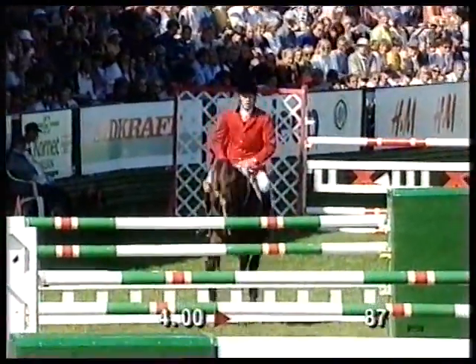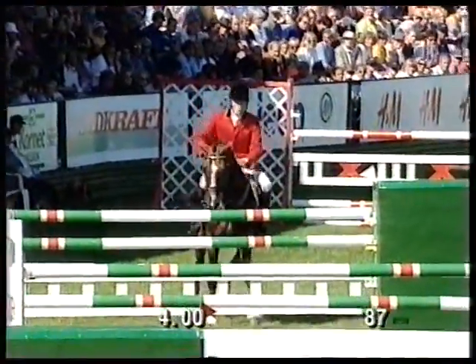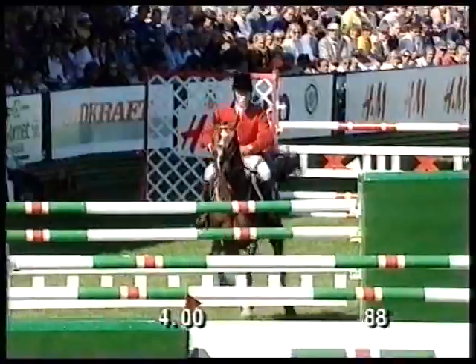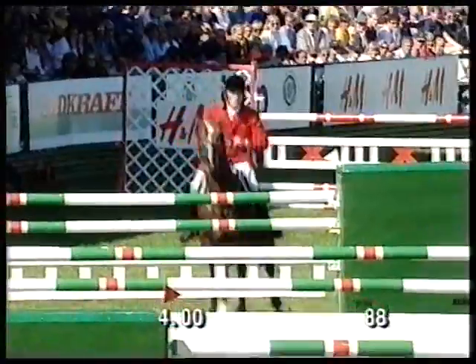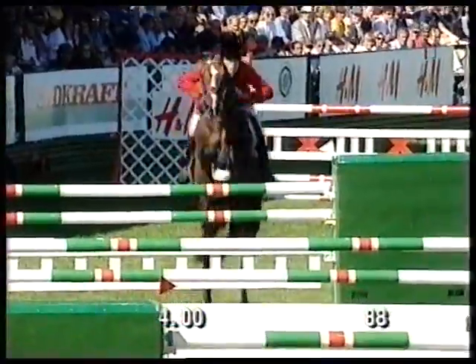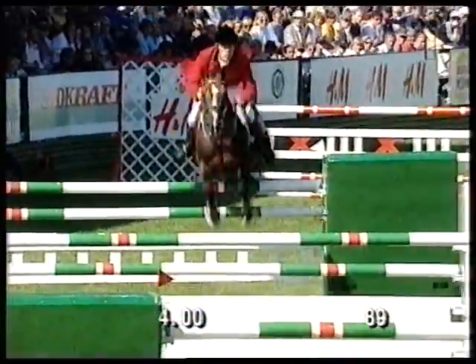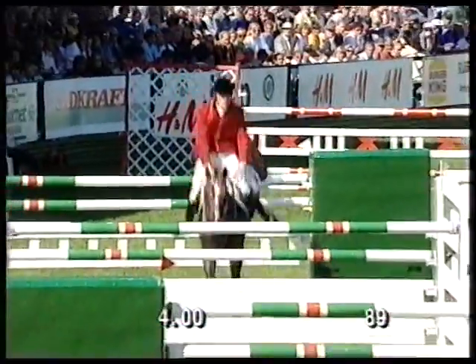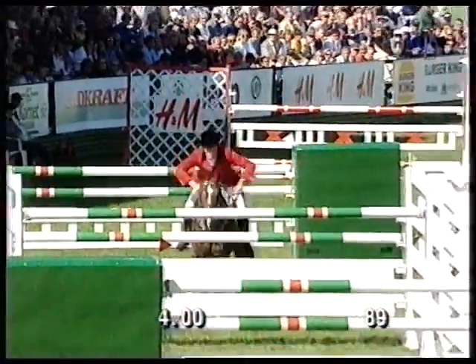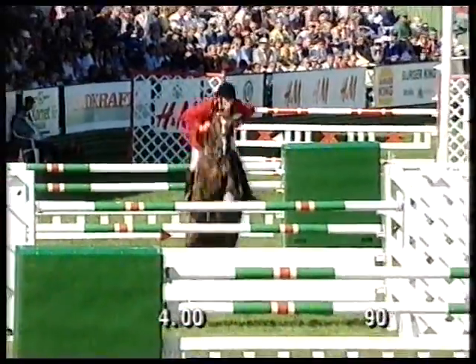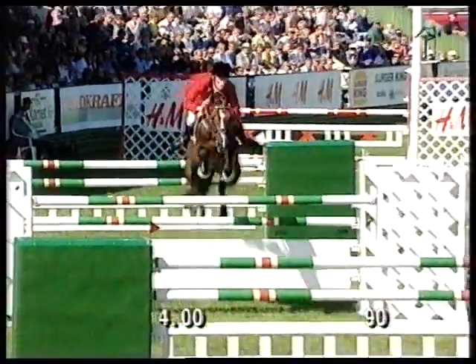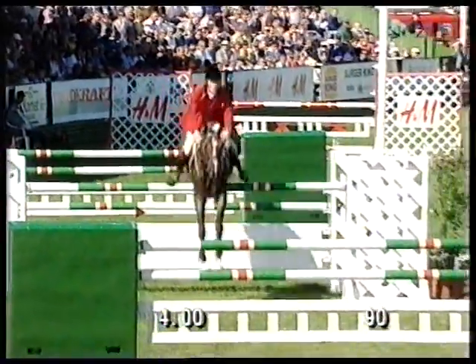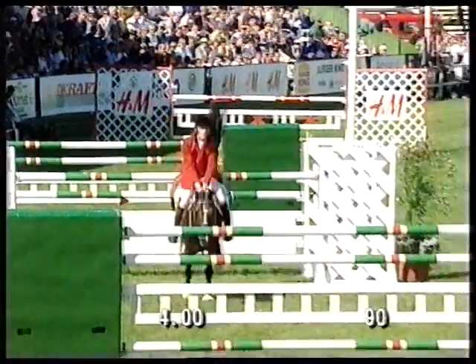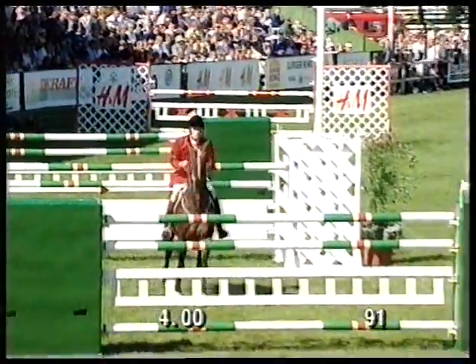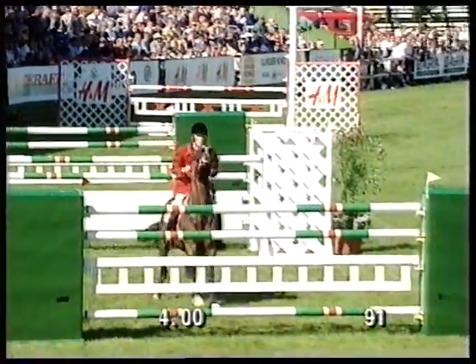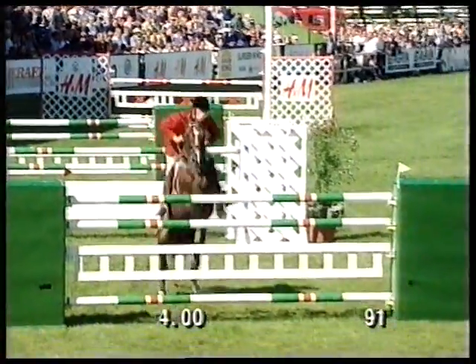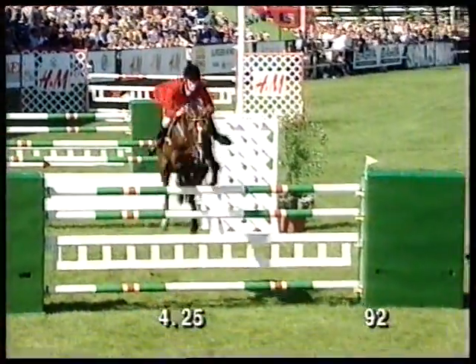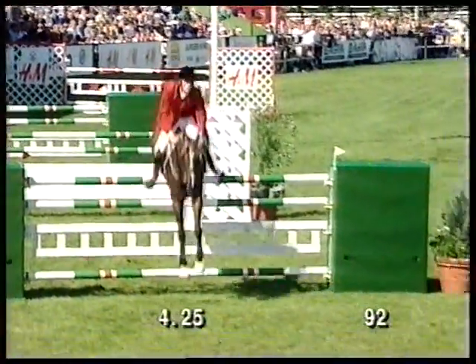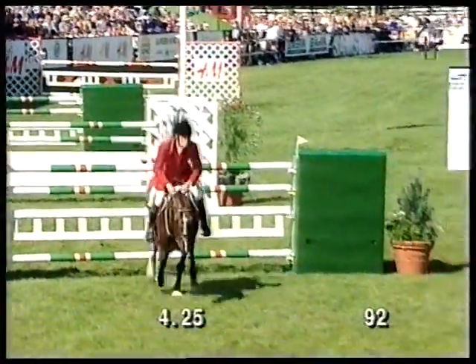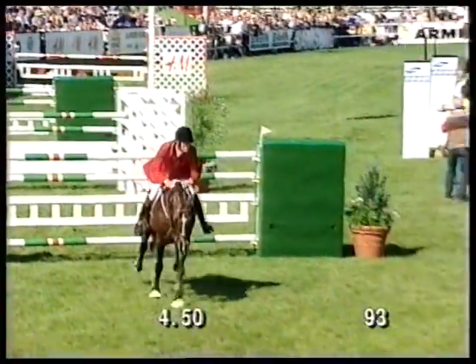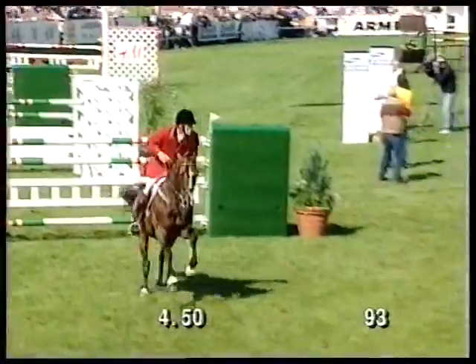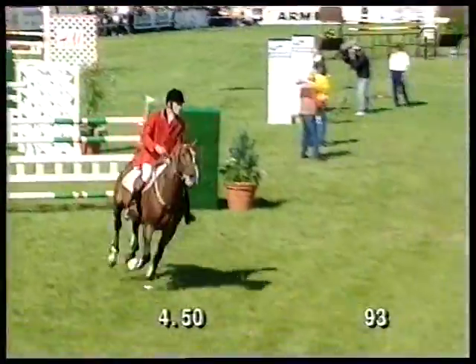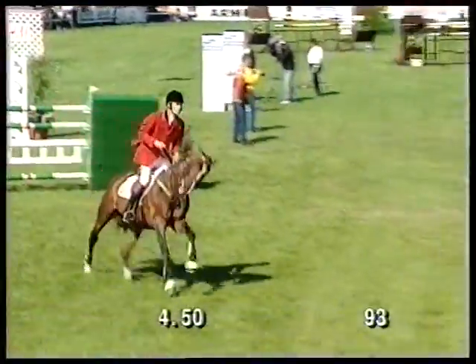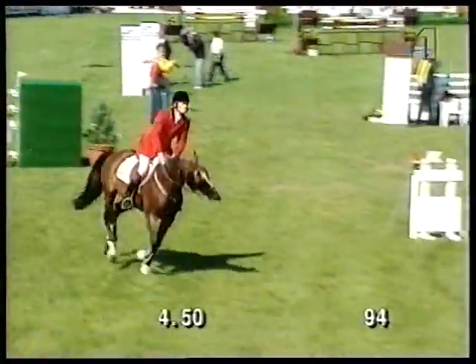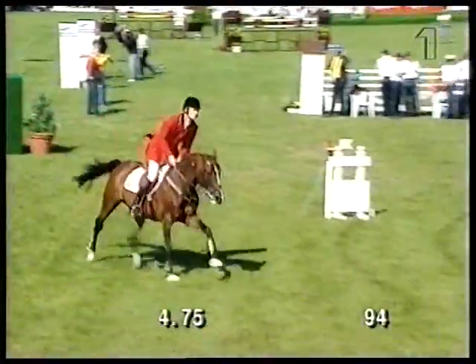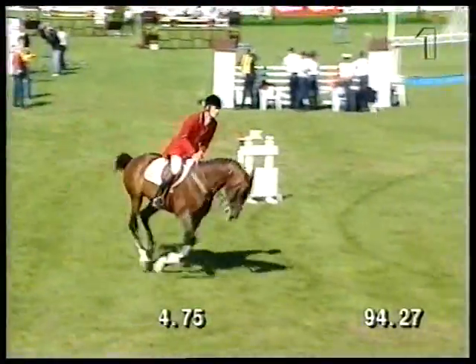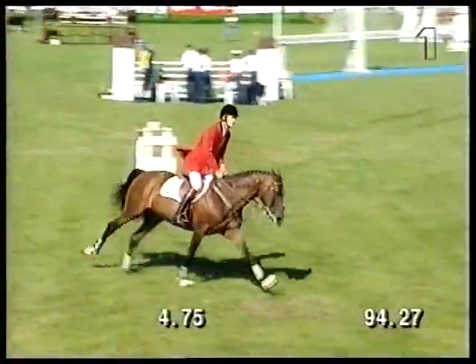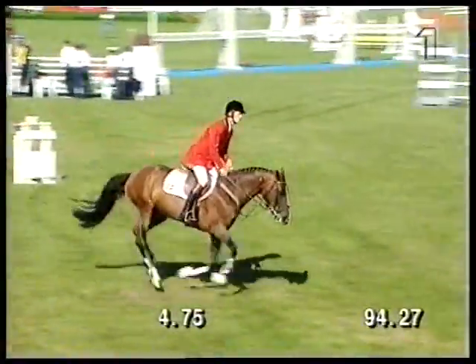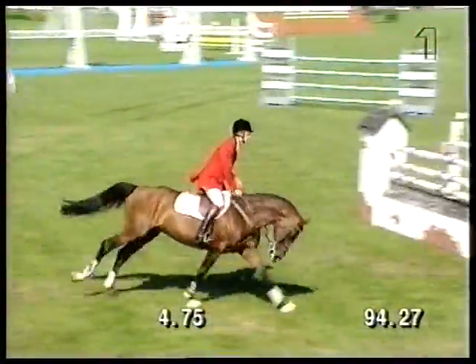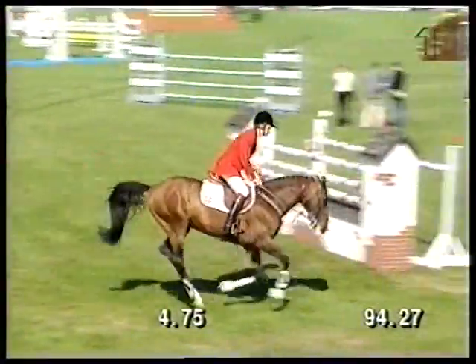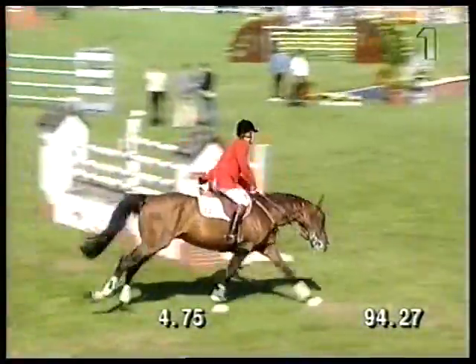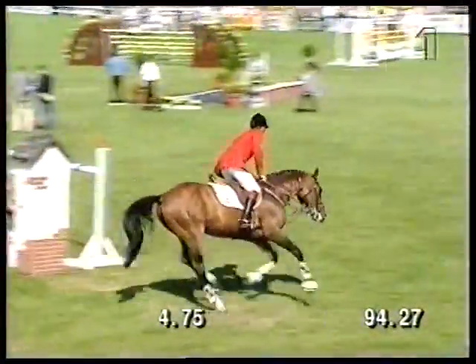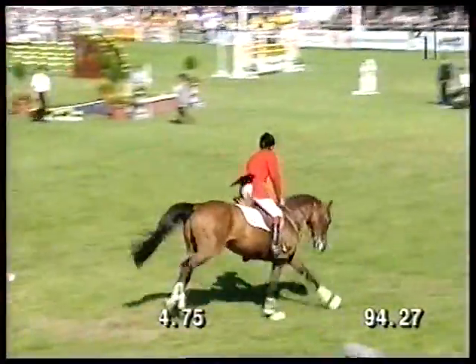There is a knock for Thomas, who is through the three-combination, but also has a little bit of time, so we stand up.